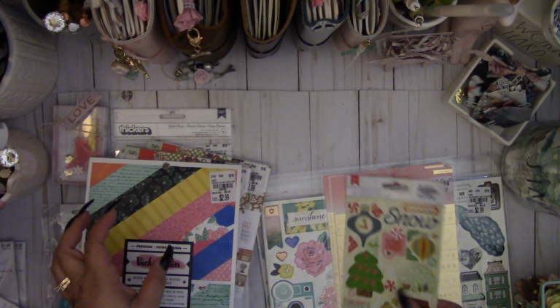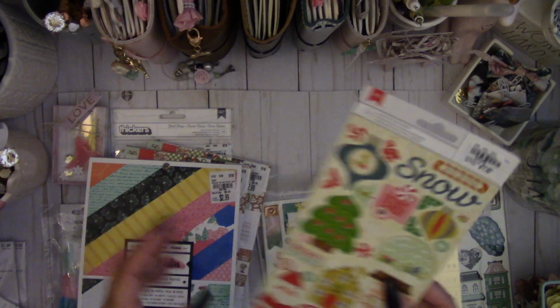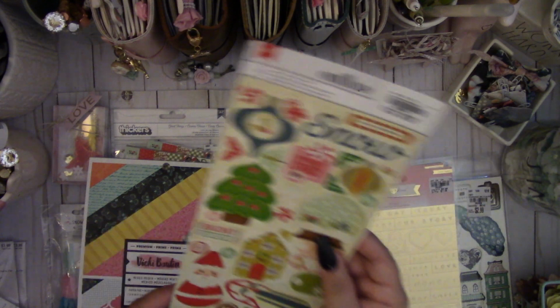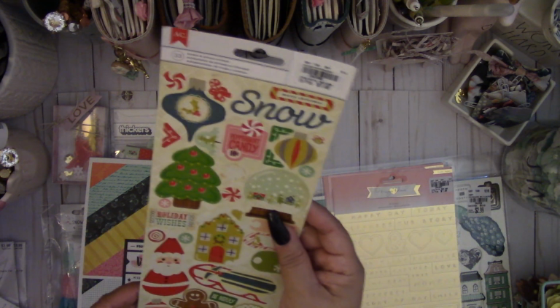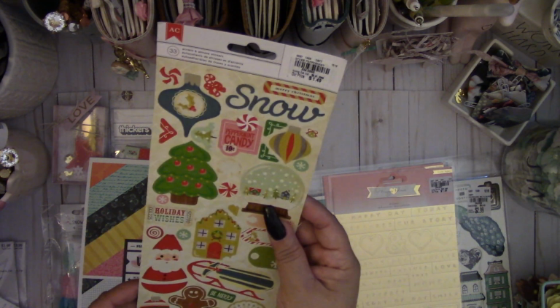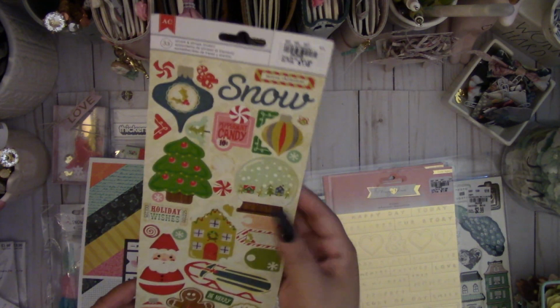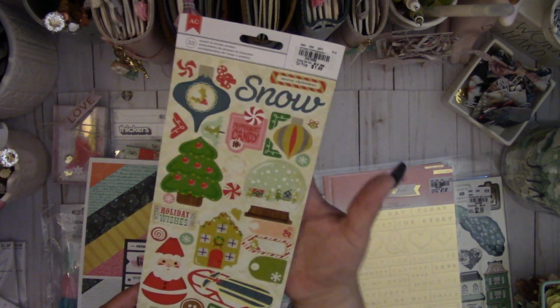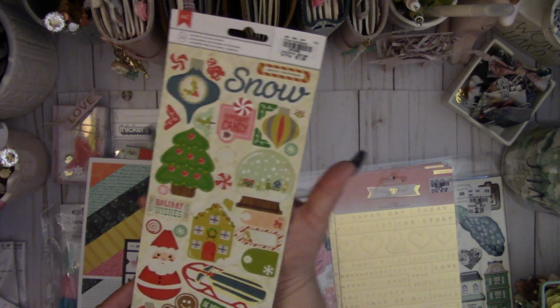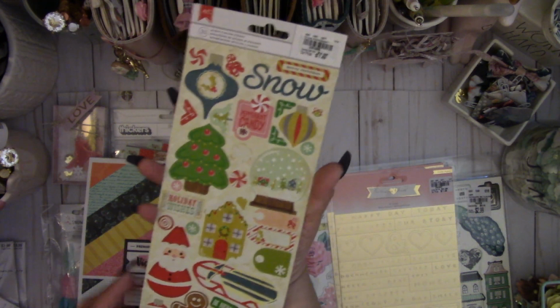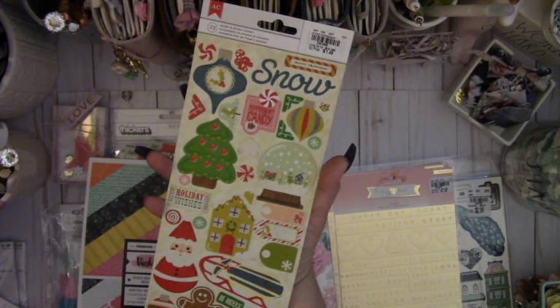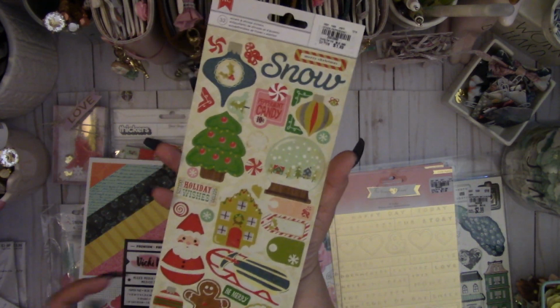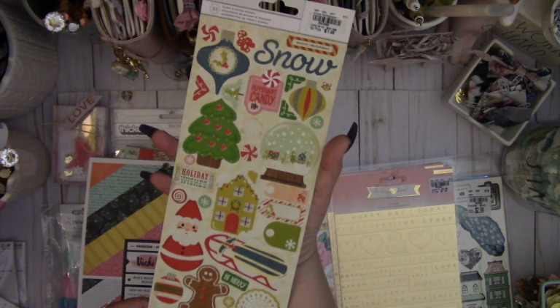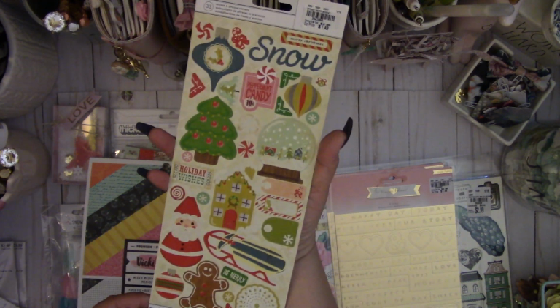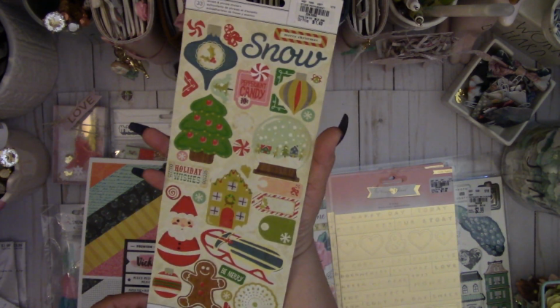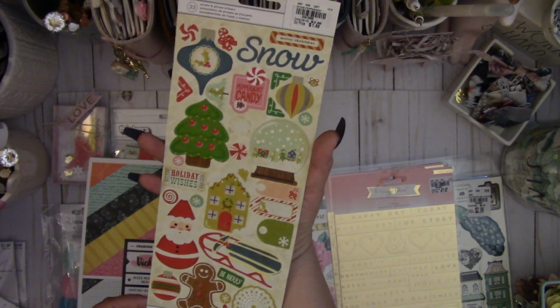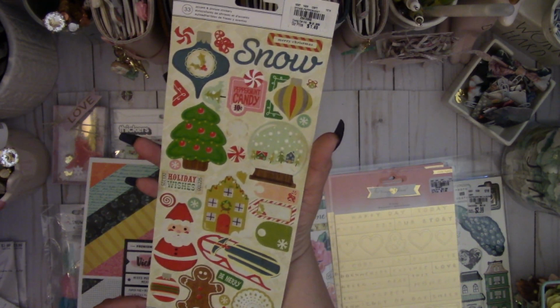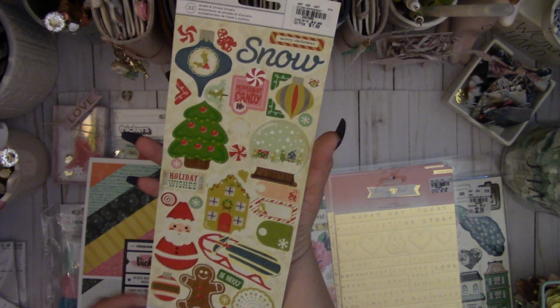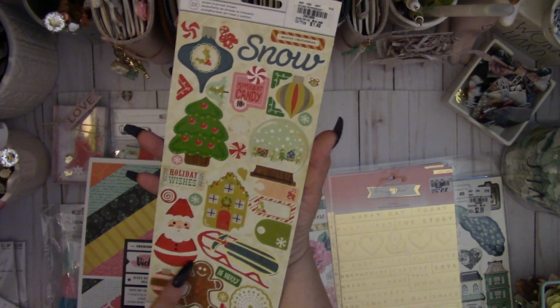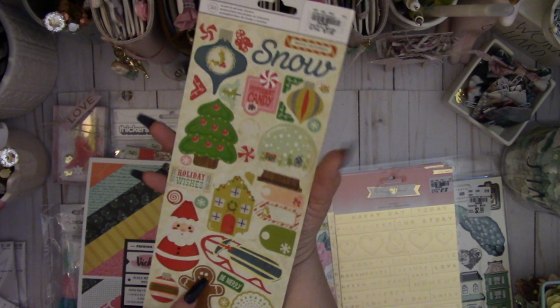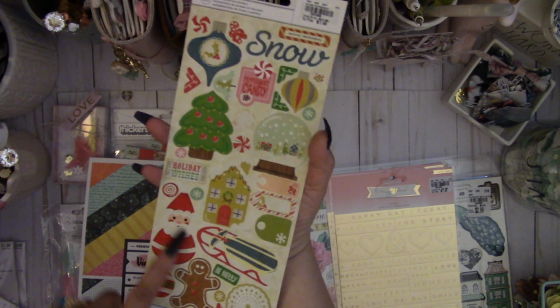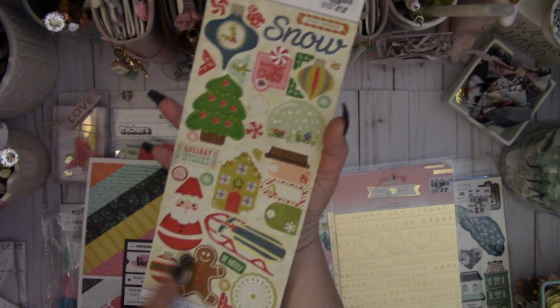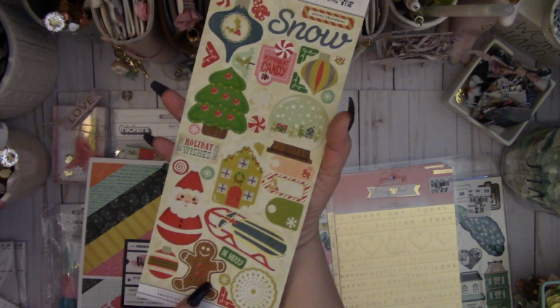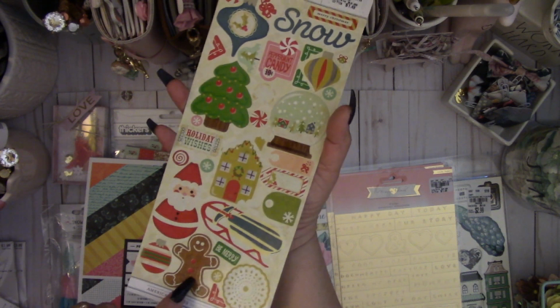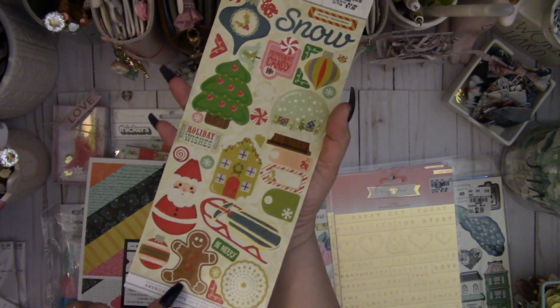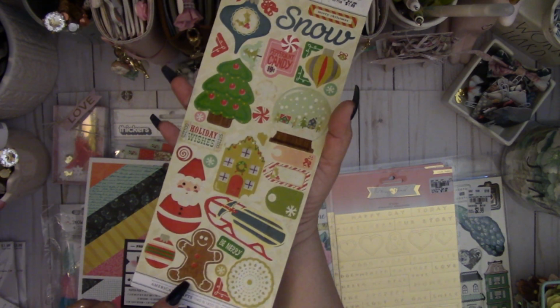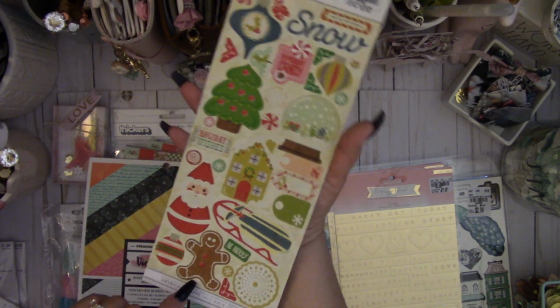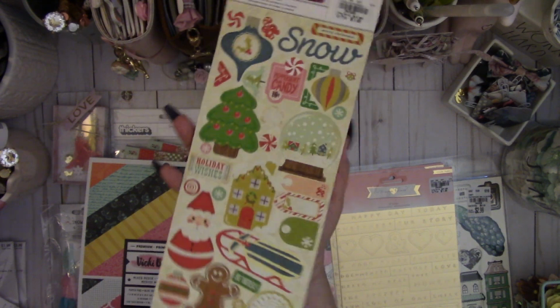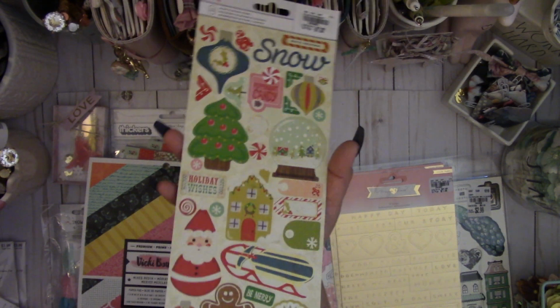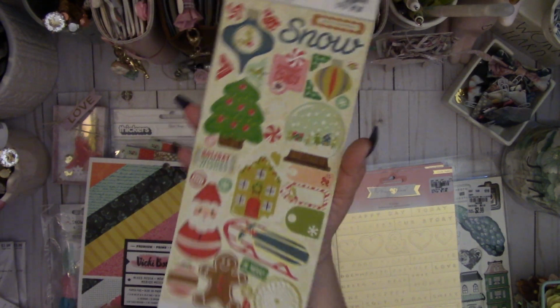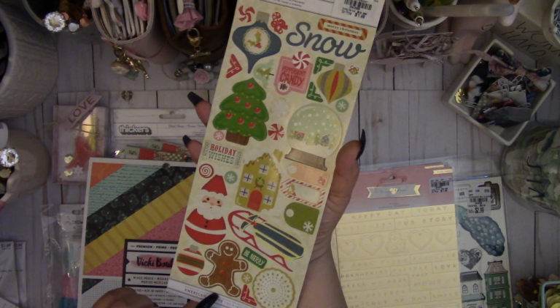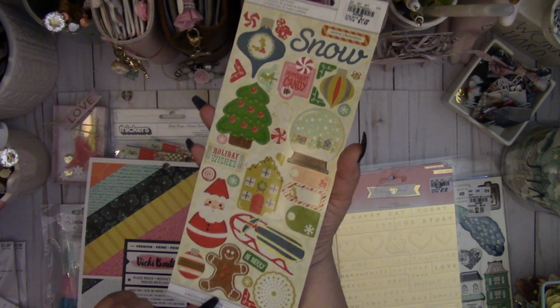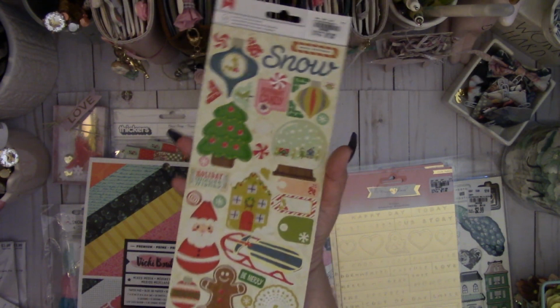There were also these Peppermint stickers — it's an older collection by American Crafts. I love the Santa and the gingerbread guy, really cute.